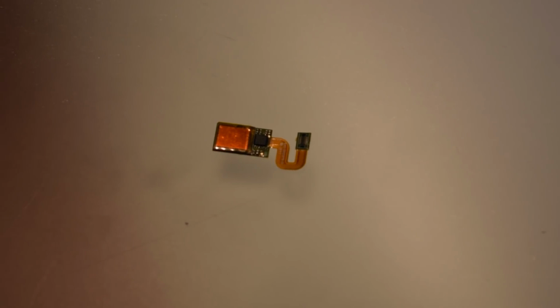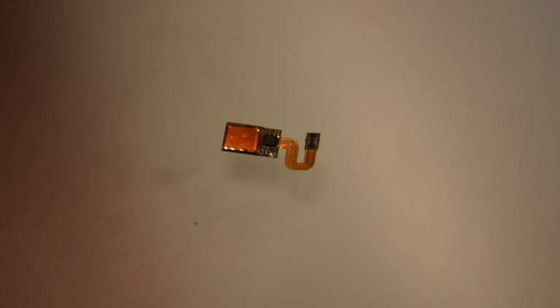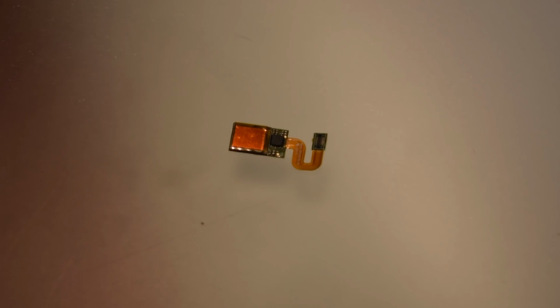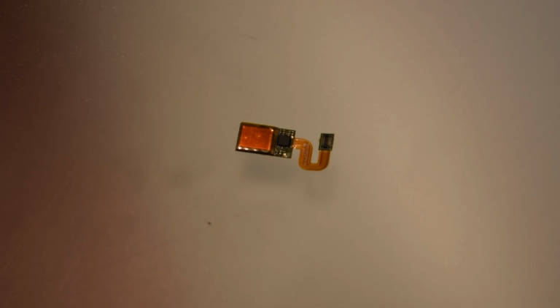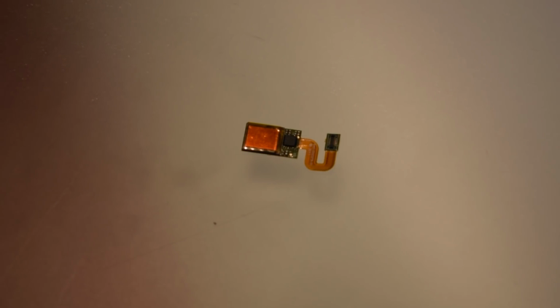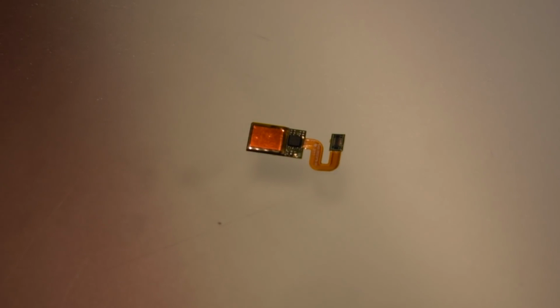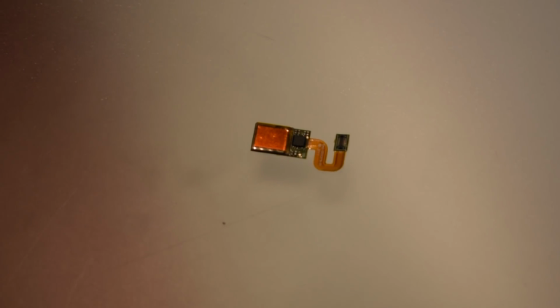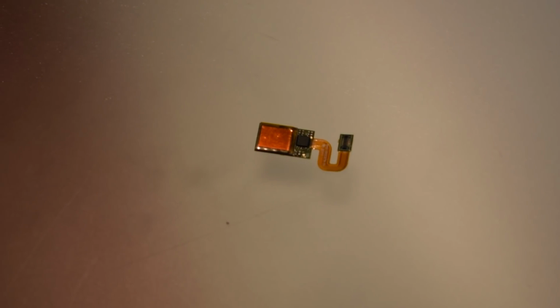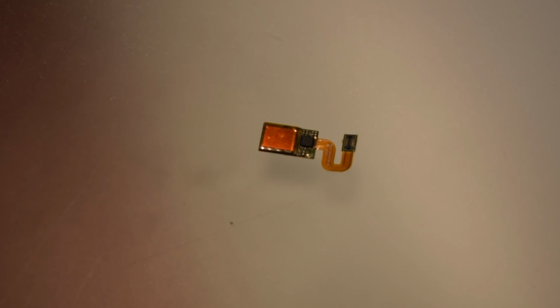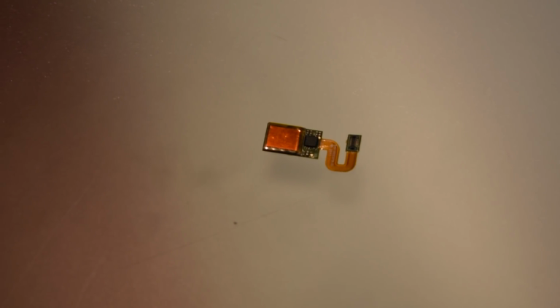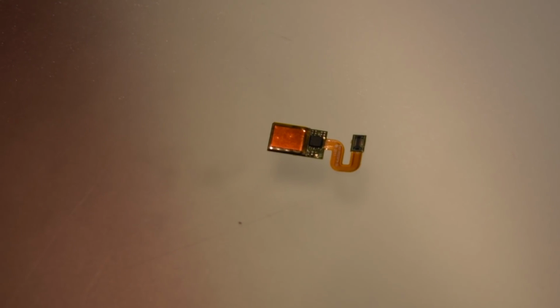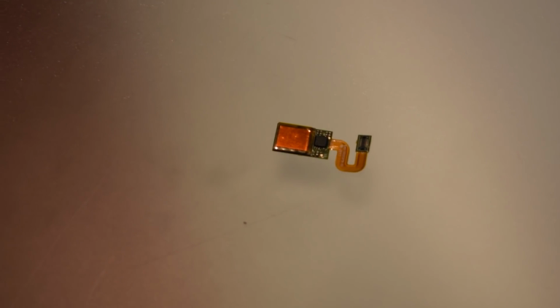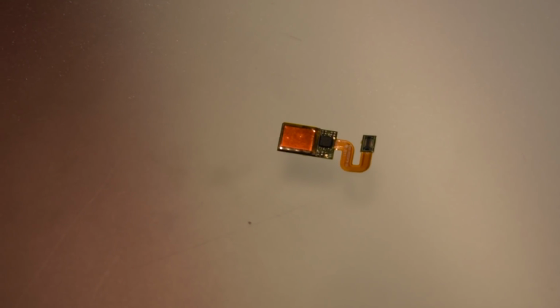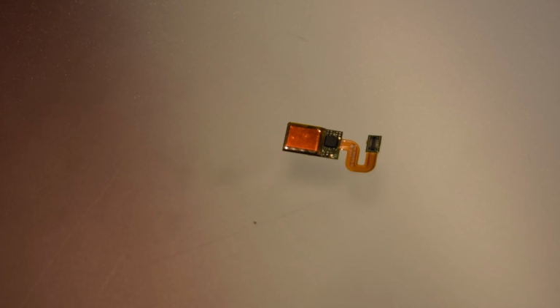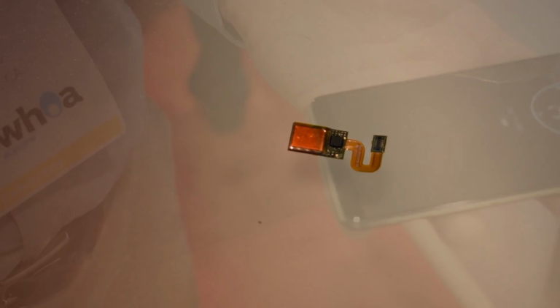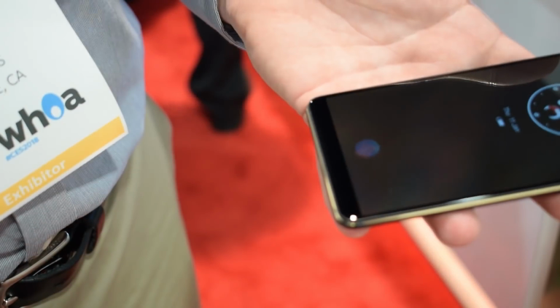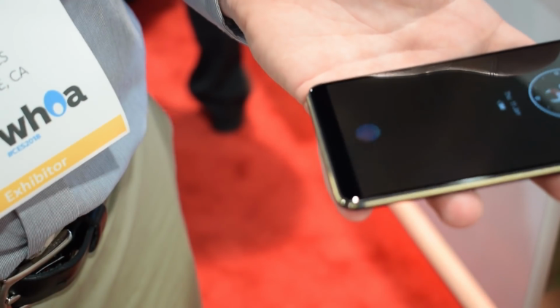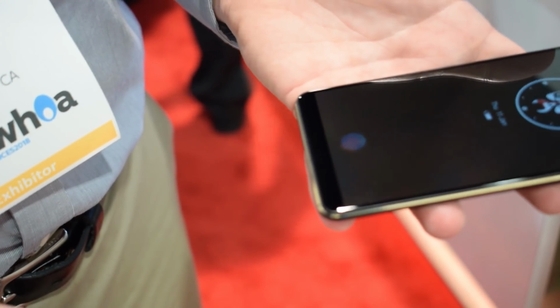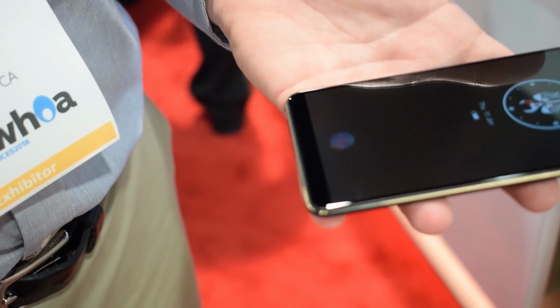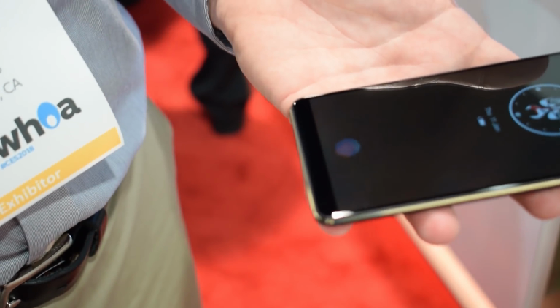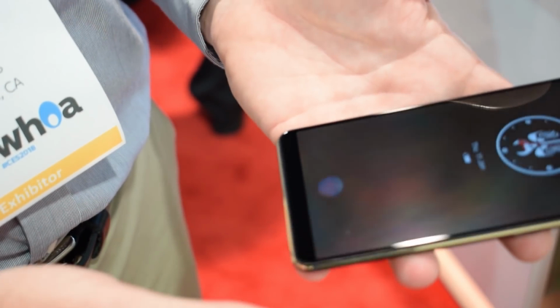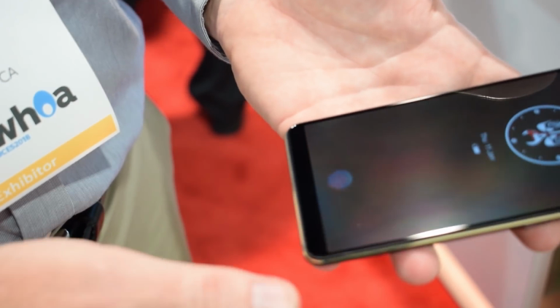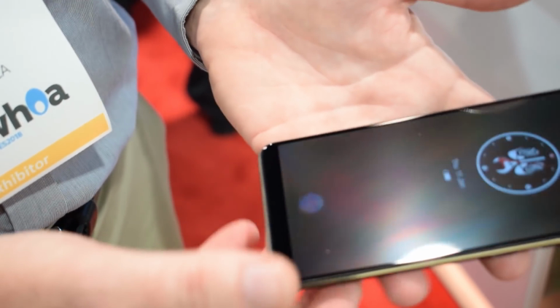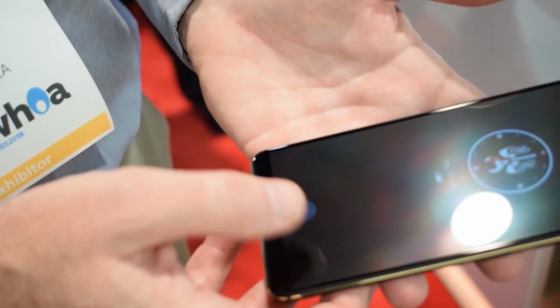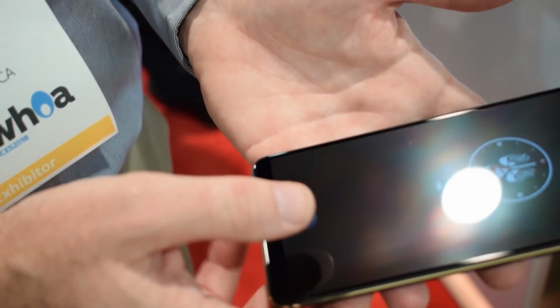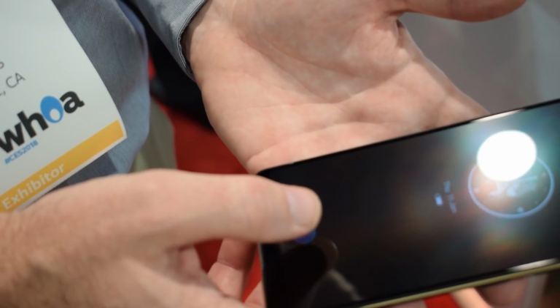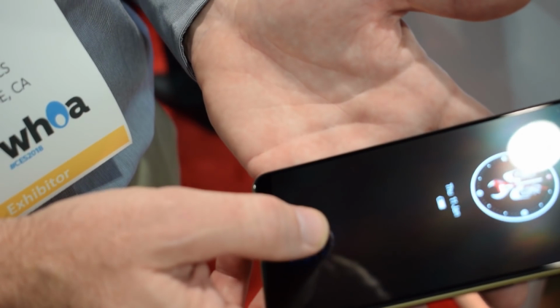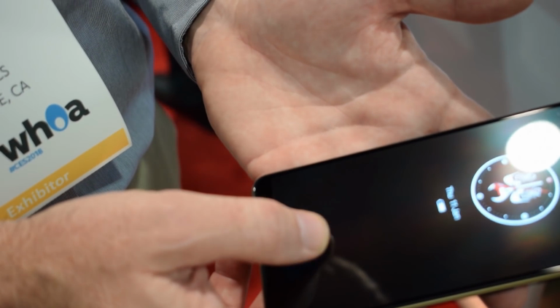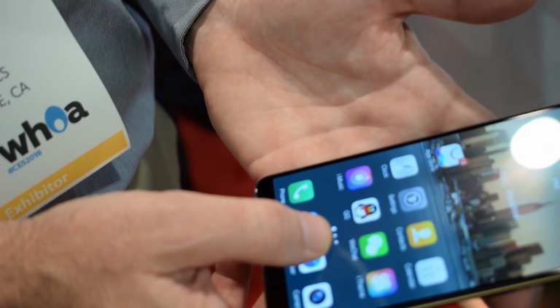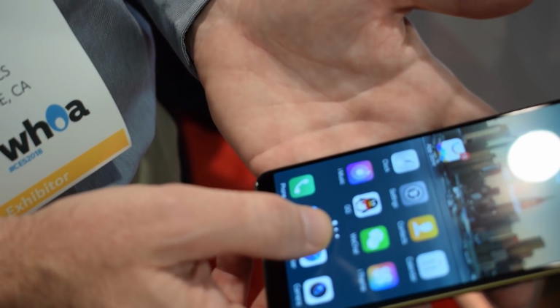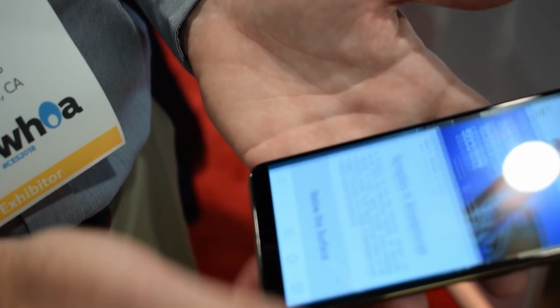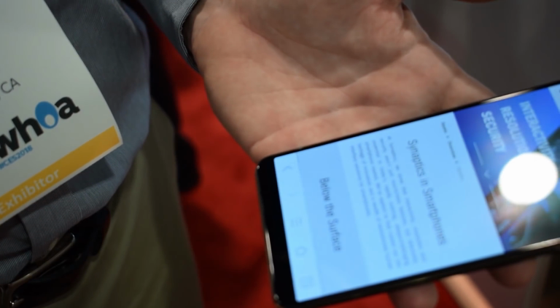You may not be familiar with the Synaptics name, or Vivo for that matter, but both of them are likely bigger than you might imagine. Synaptics touchscreen digitizers are likely in every phone you've probably ever used, and Vivo is one of the biggest Chinese OEMs out there.